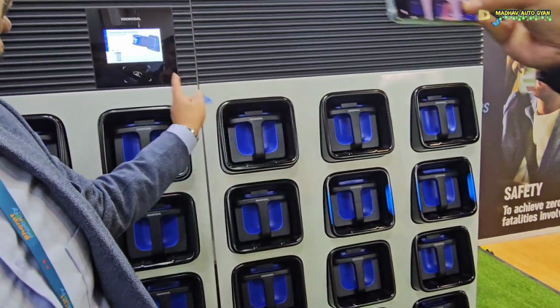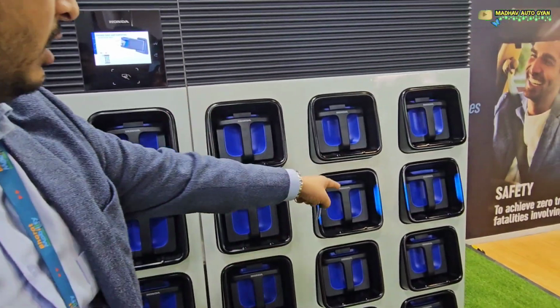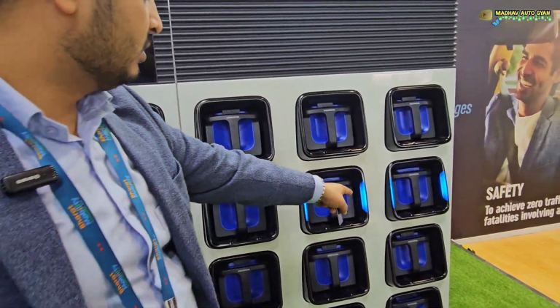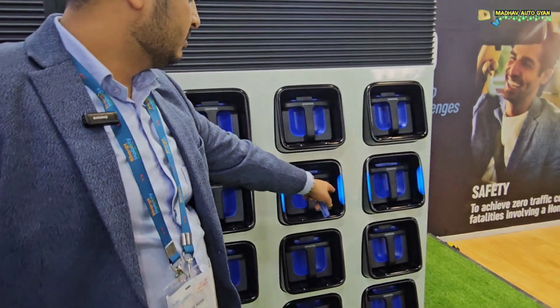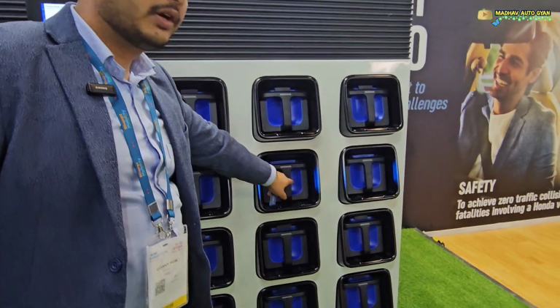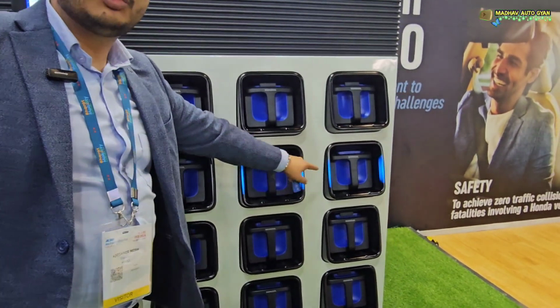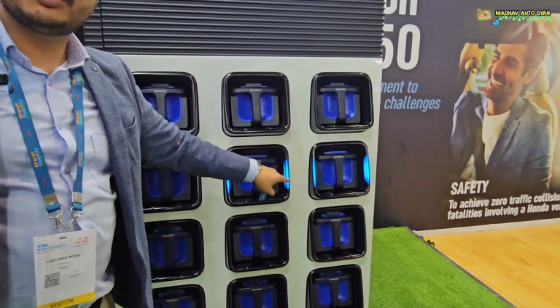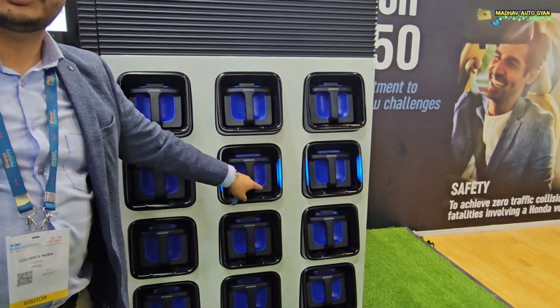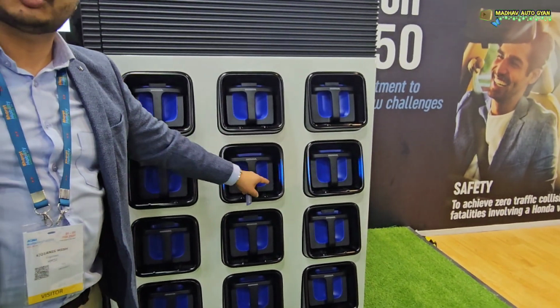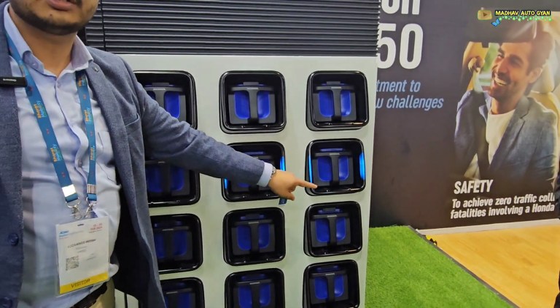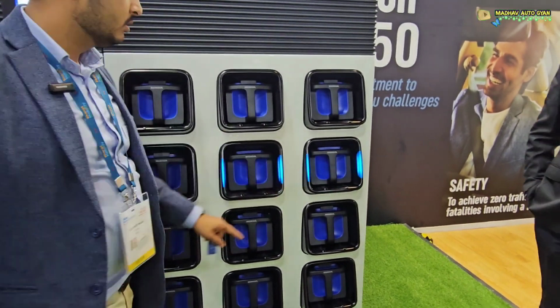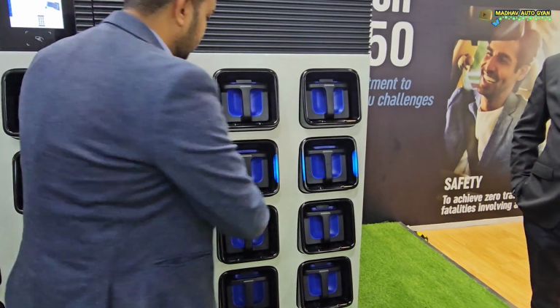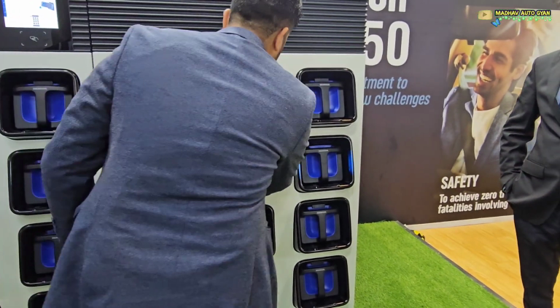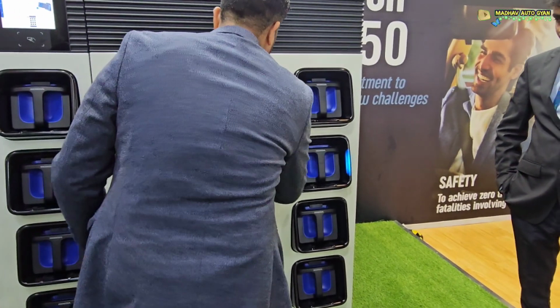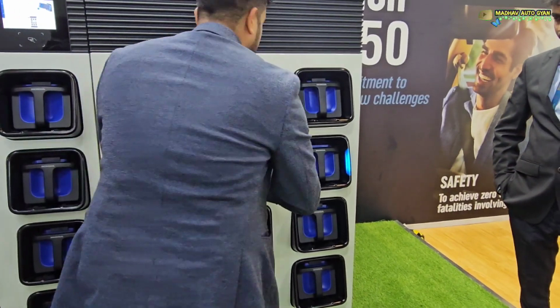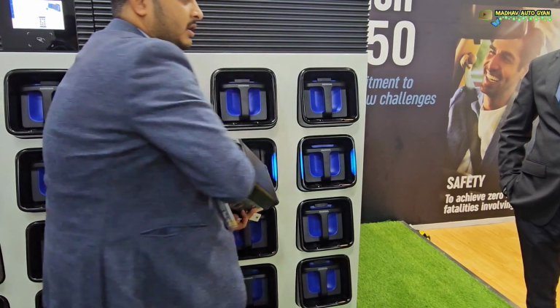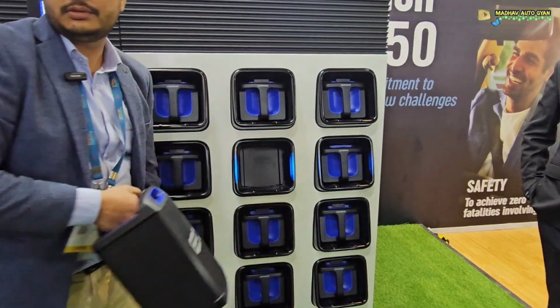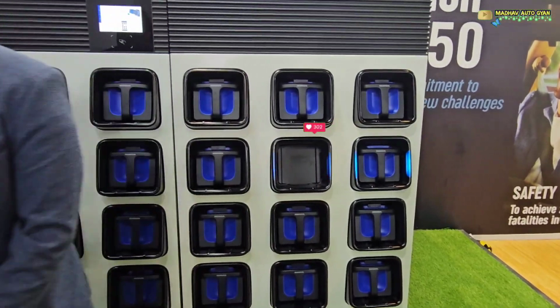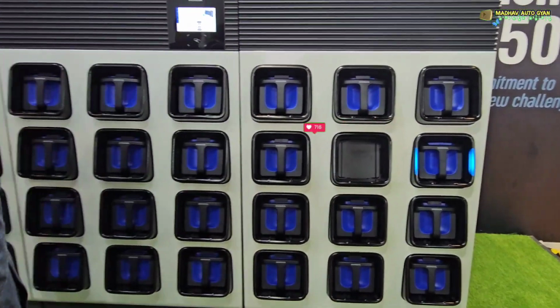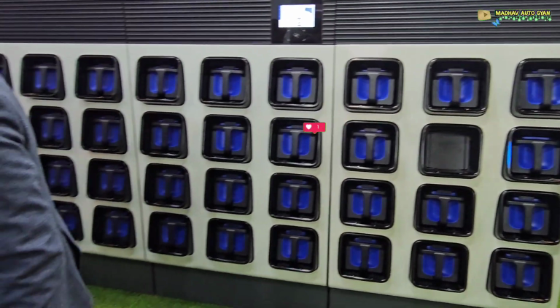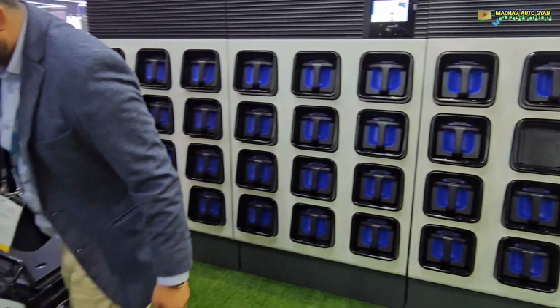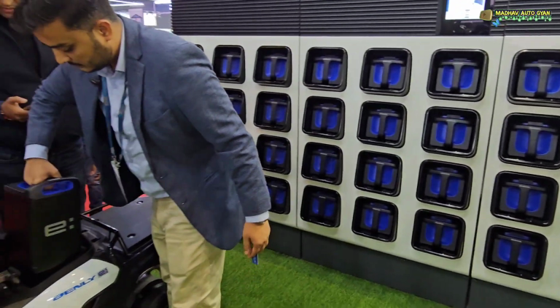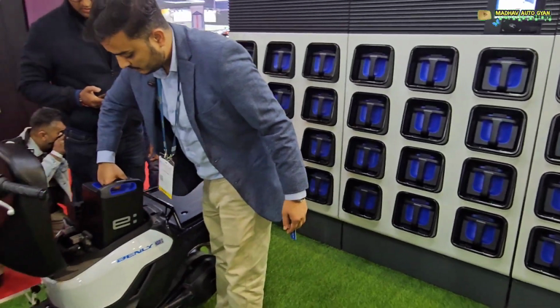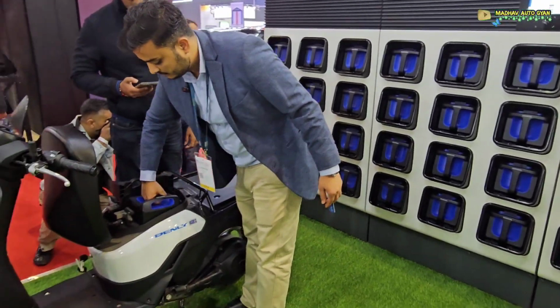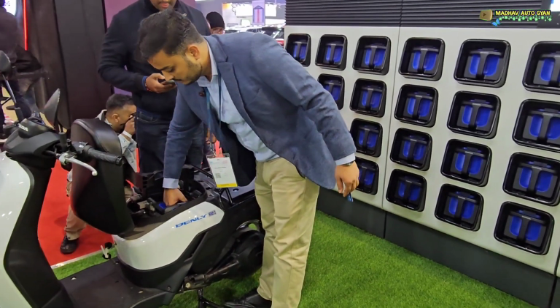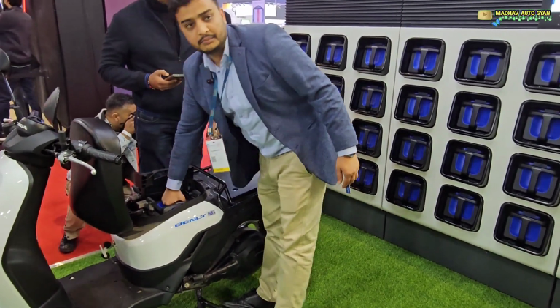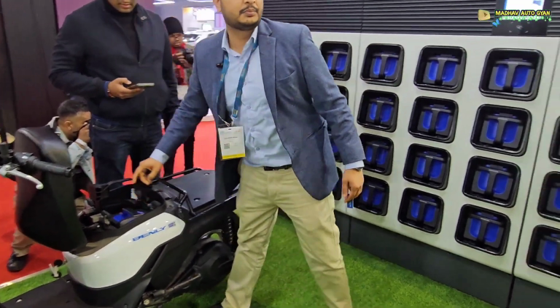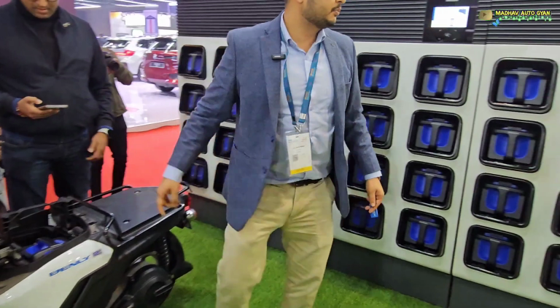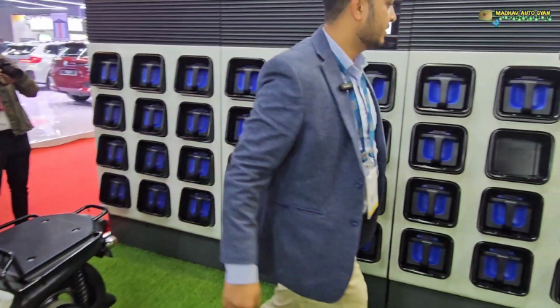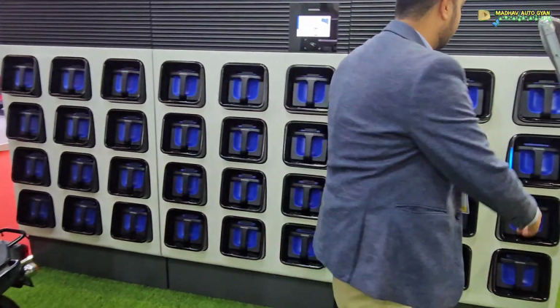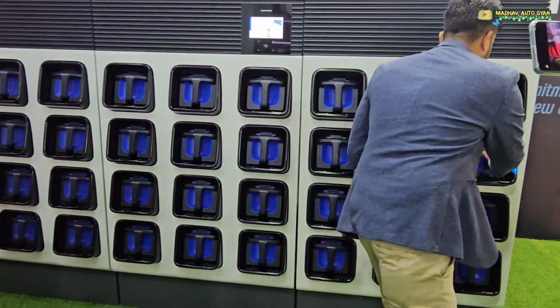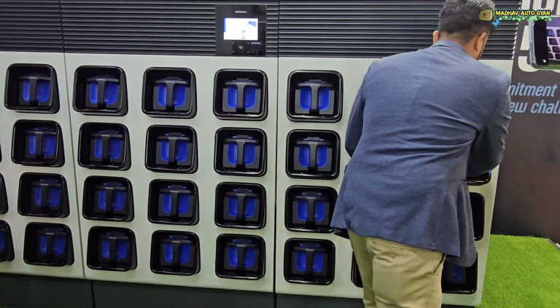Now you take this battery out and then put it in on the other side.